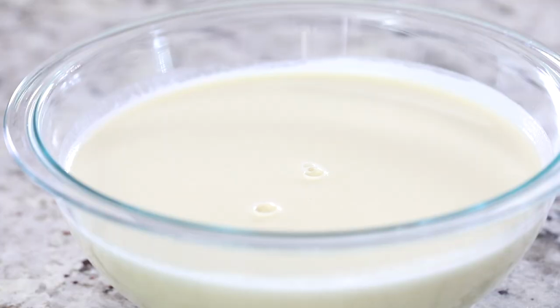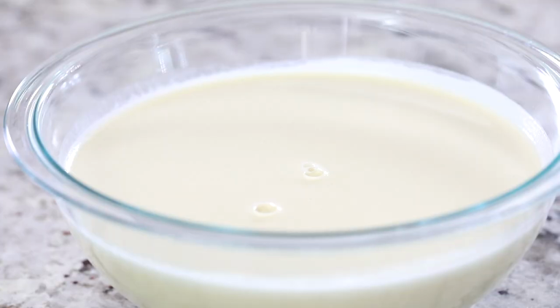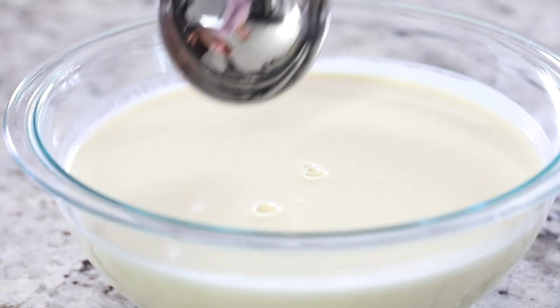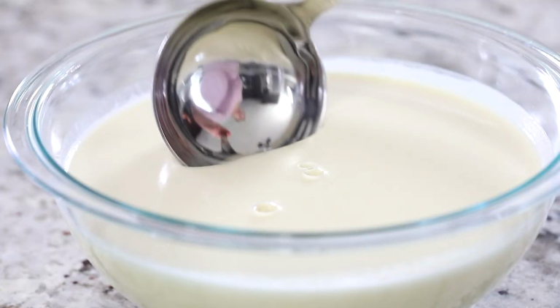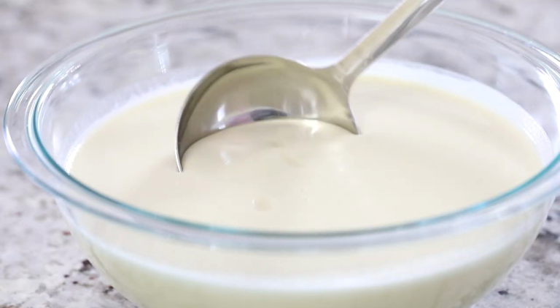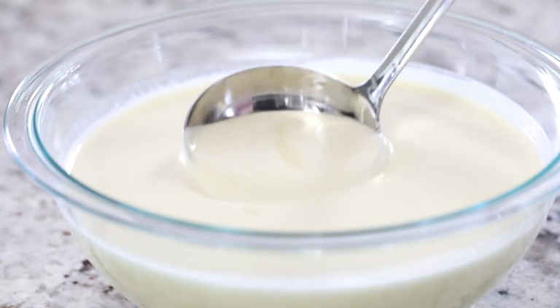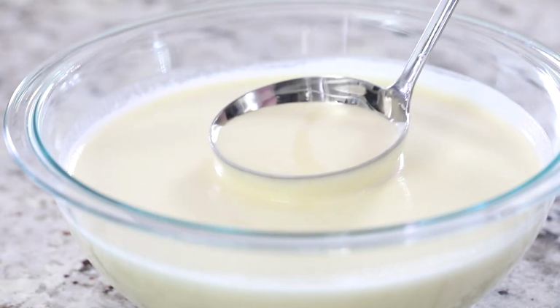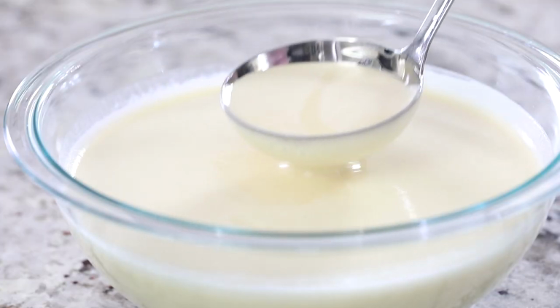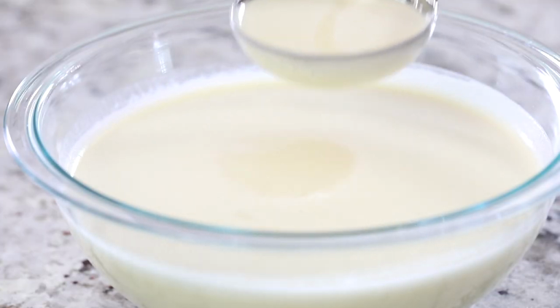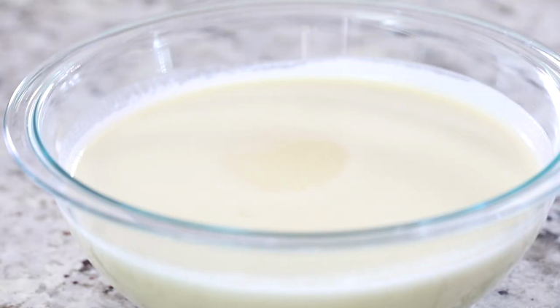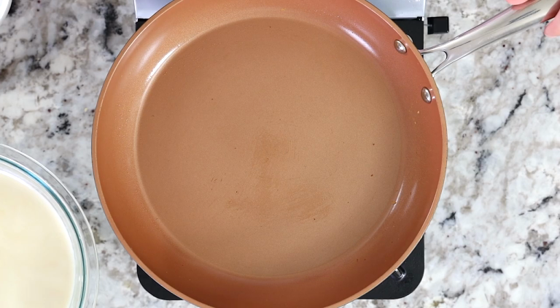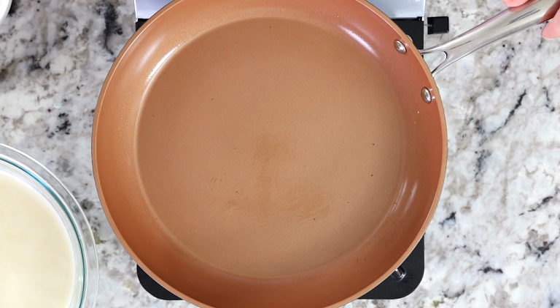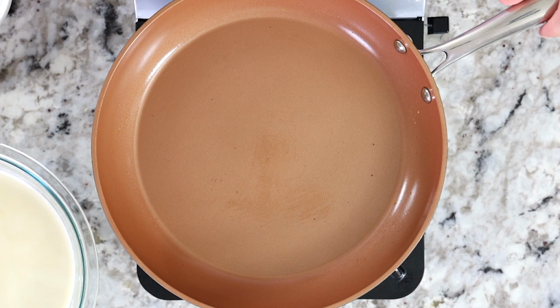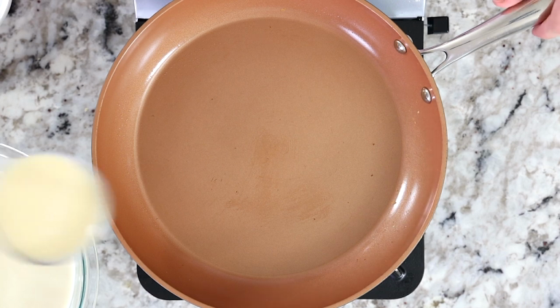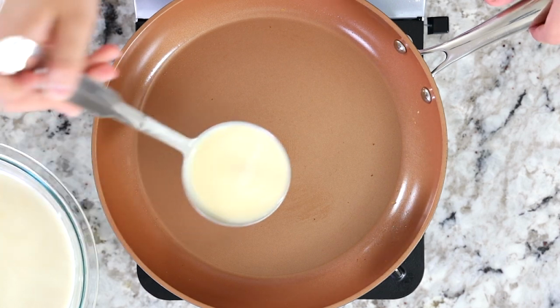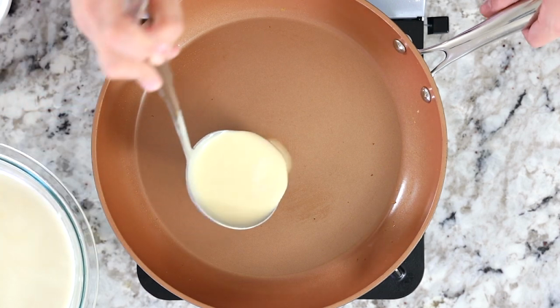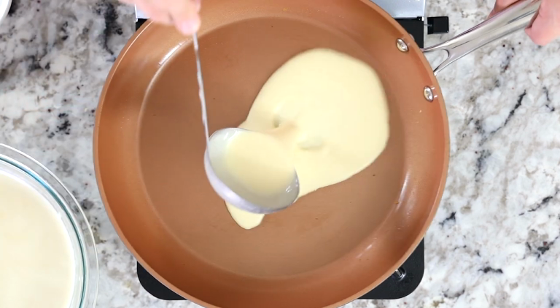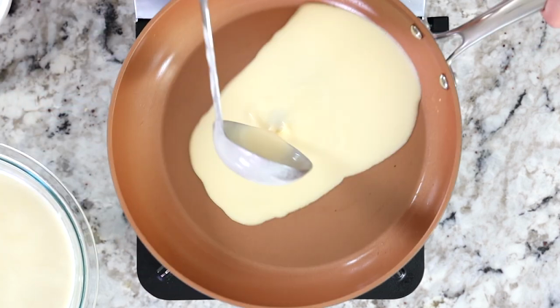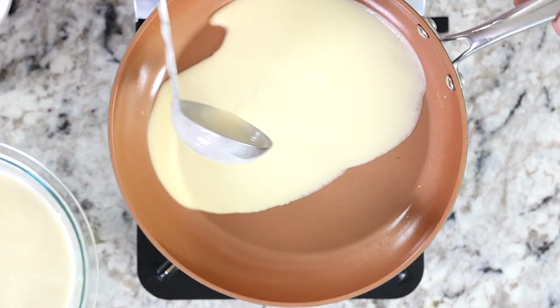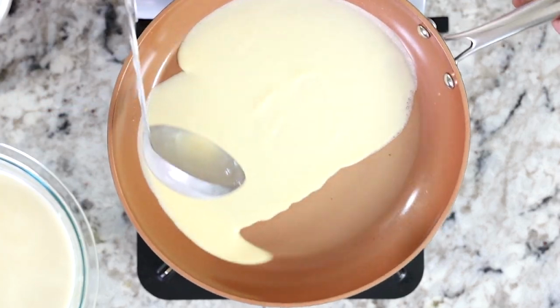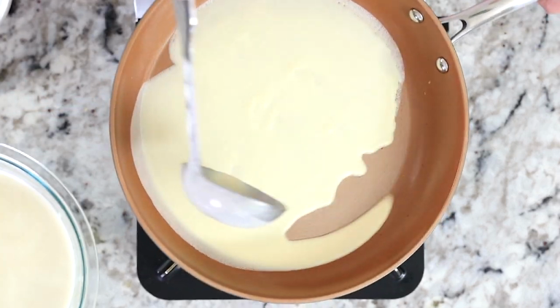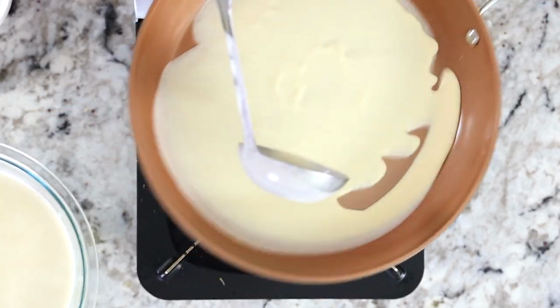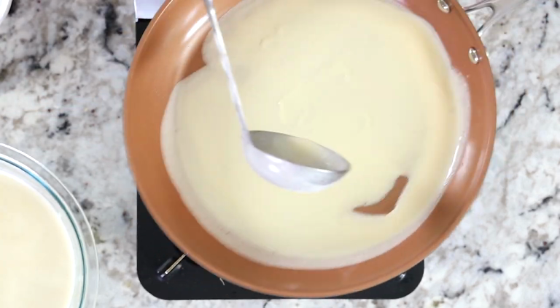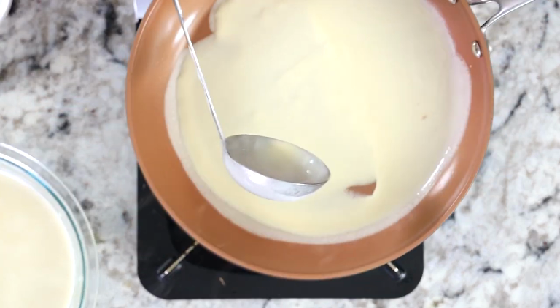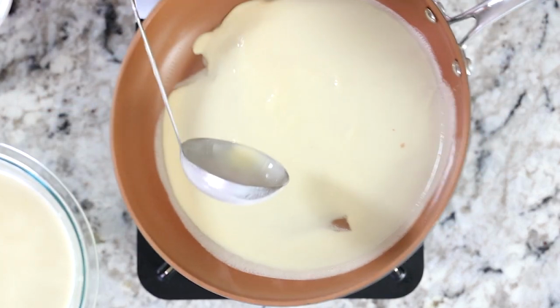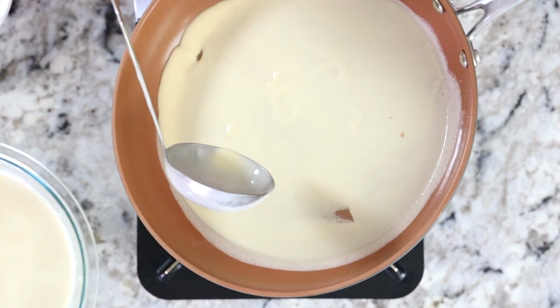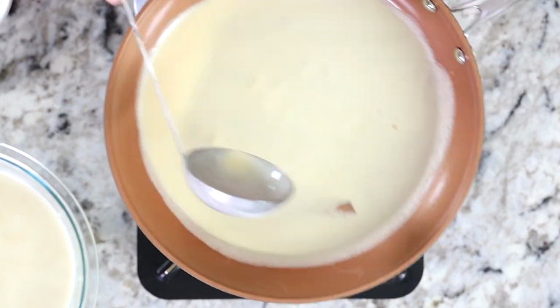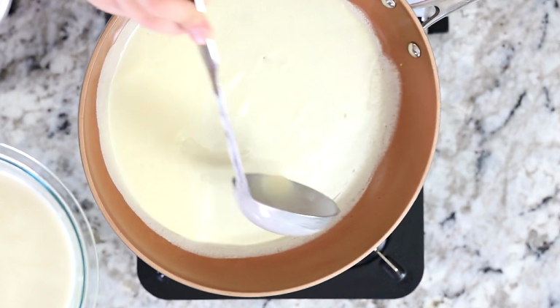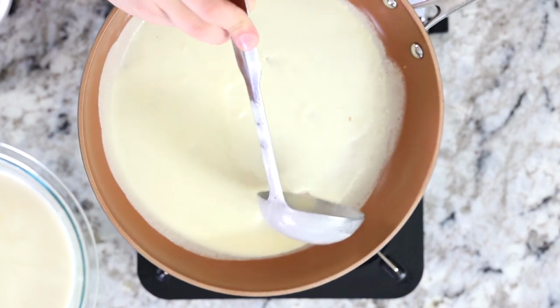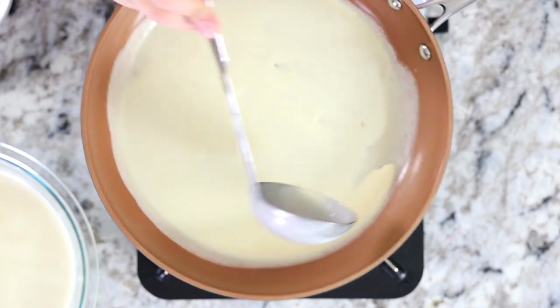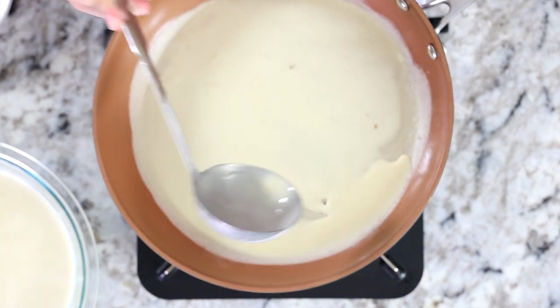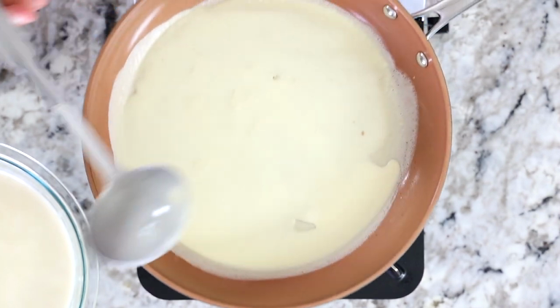Using a ladle, pour about a quarter cup of crepe batter into your pan heated to medium-low heat. Quickly tilt and swirl the pan around so the batter coats the entire bottom of the pan.